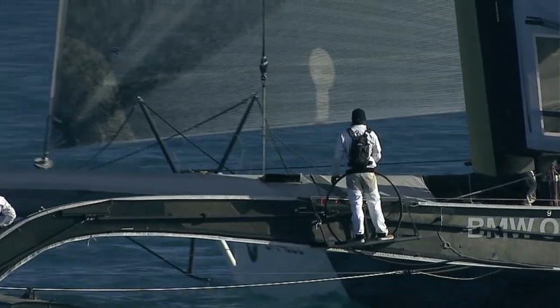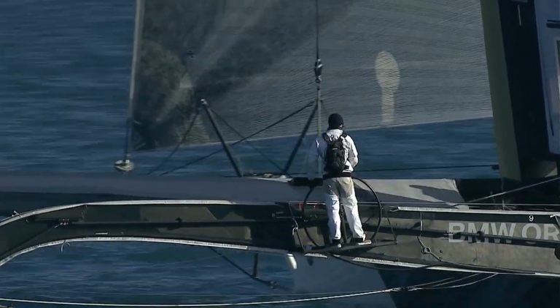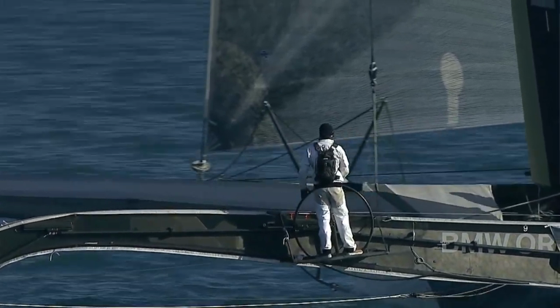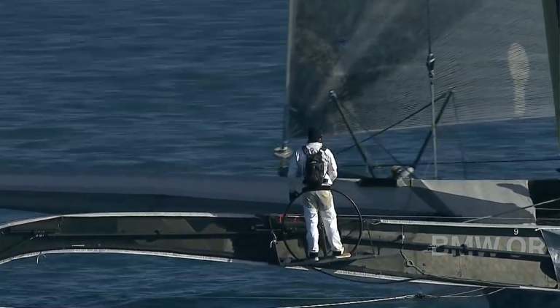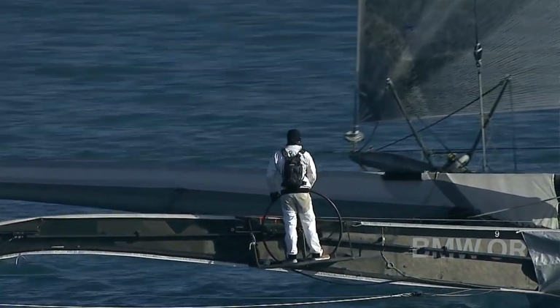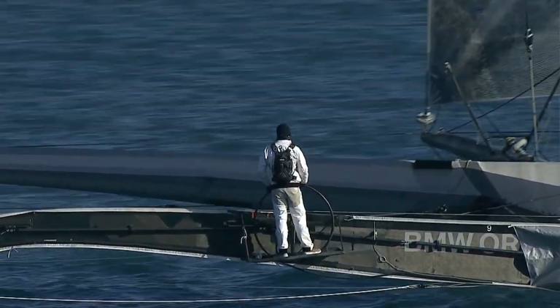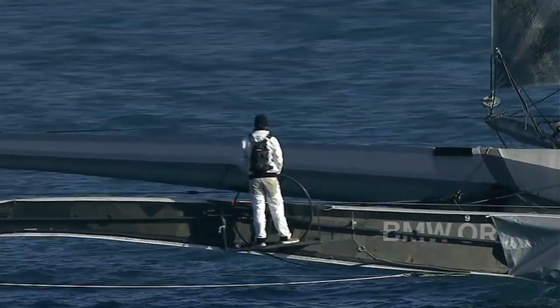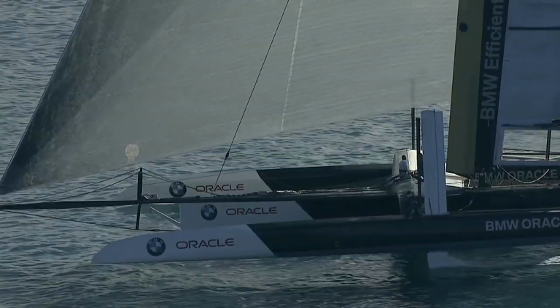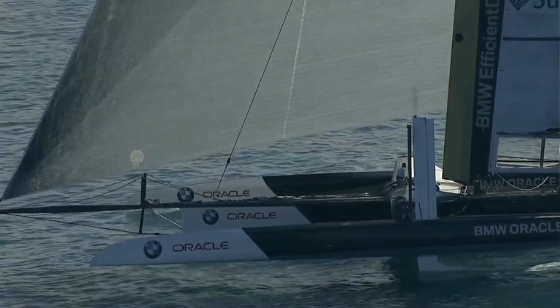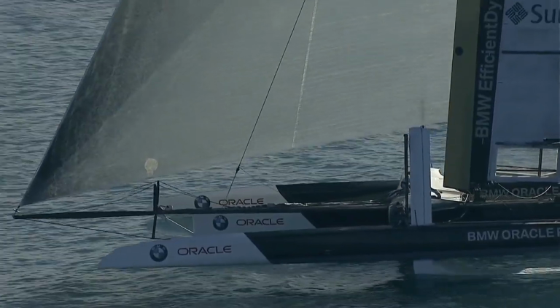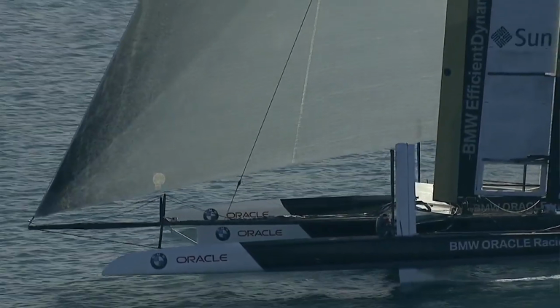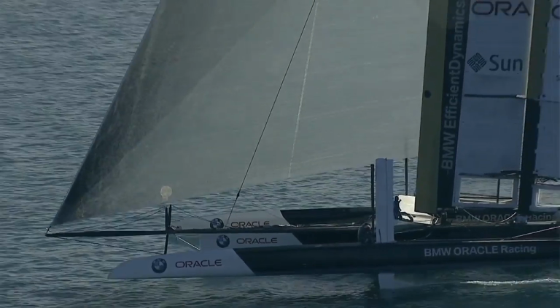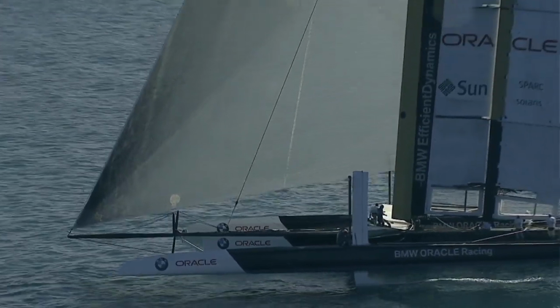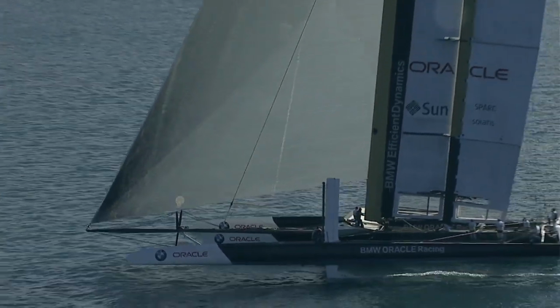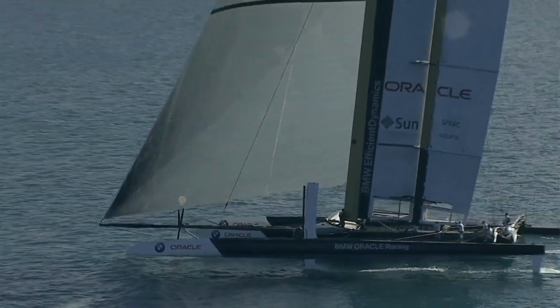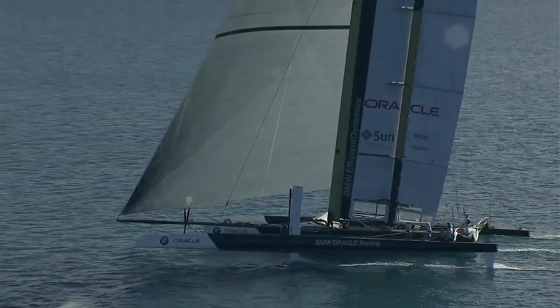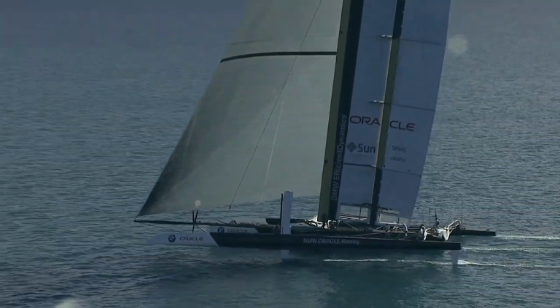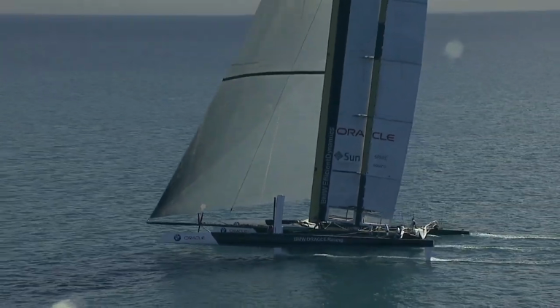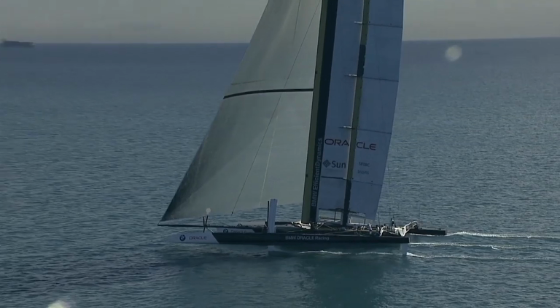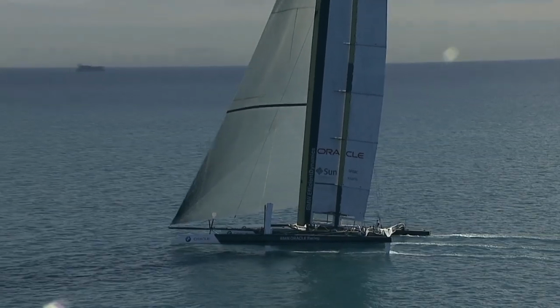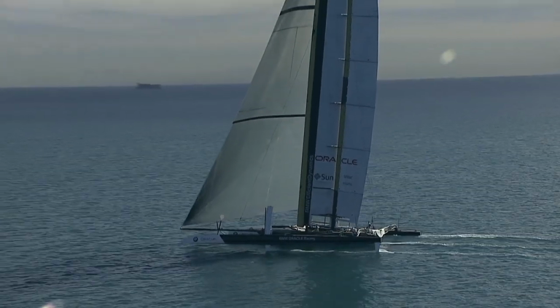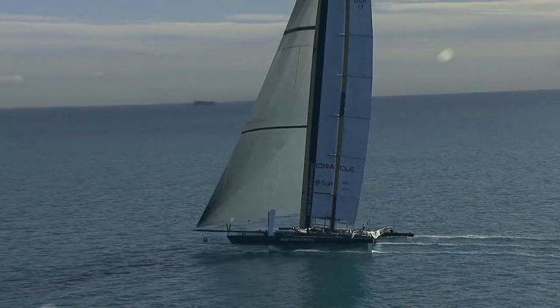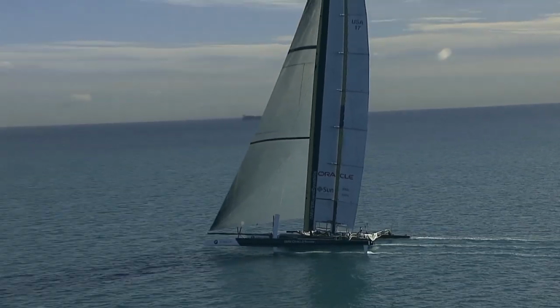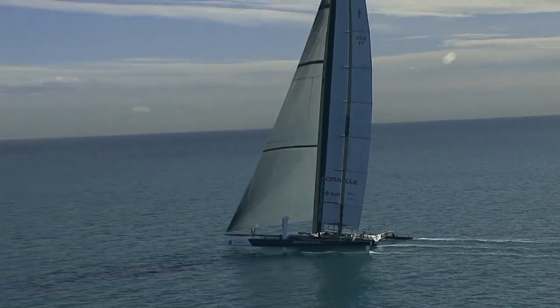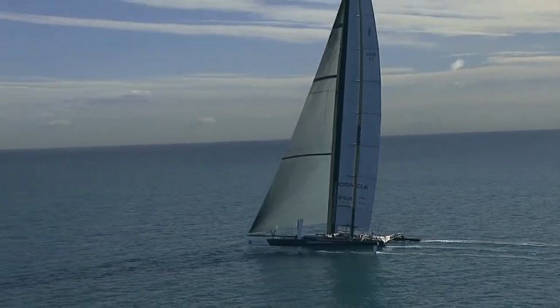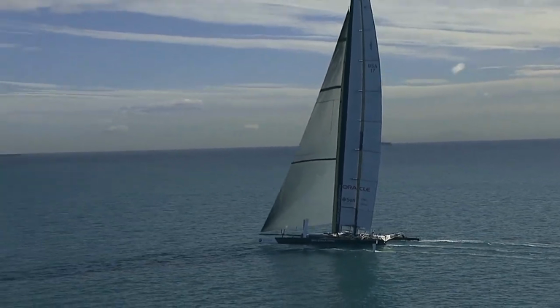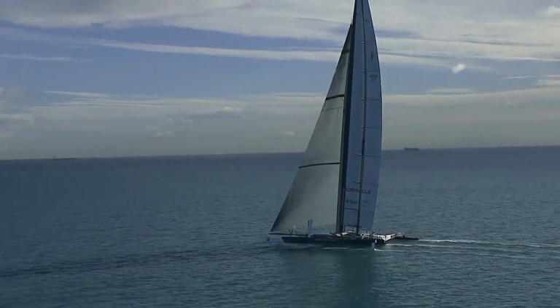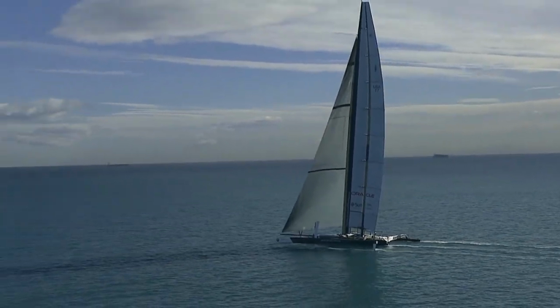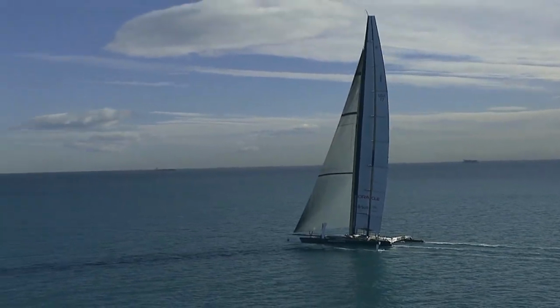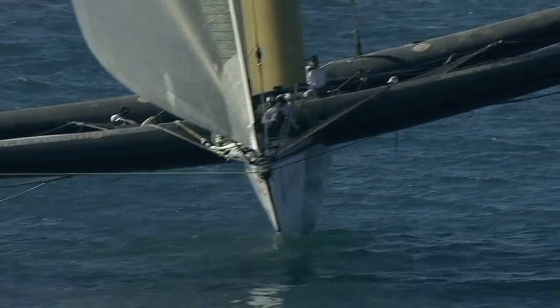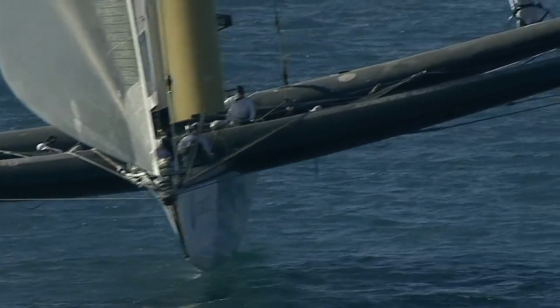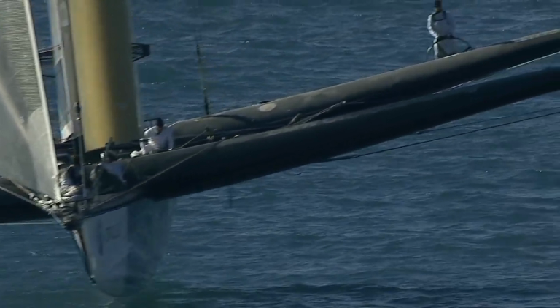I think it was an important yacht for all of us at Oracle Team USA. We were really pushing the edge of the envelope with this boat, with this design. The big development of this boat was of course the wing, and that really fast-tracked where we are today with the 72's and ultimately the new design.